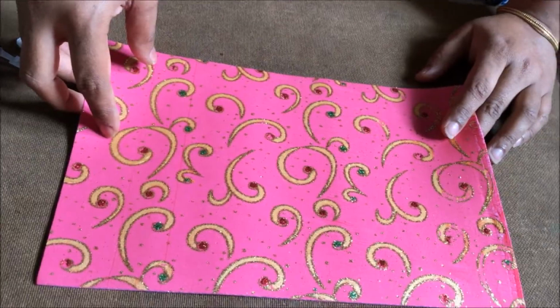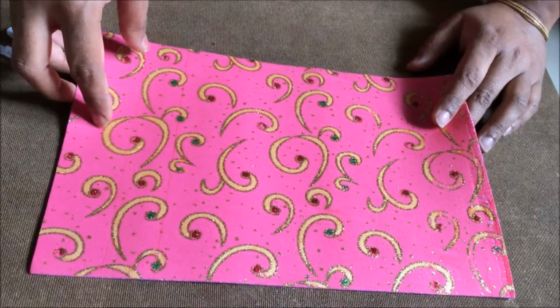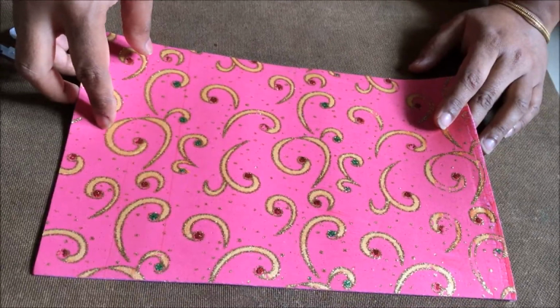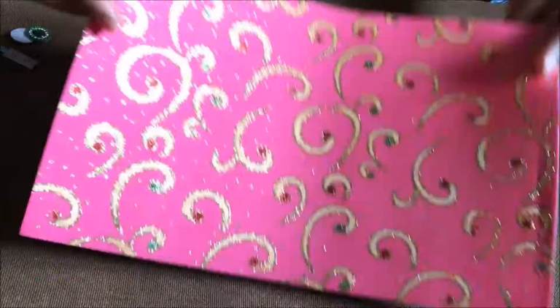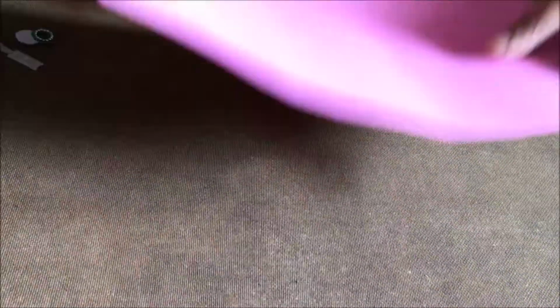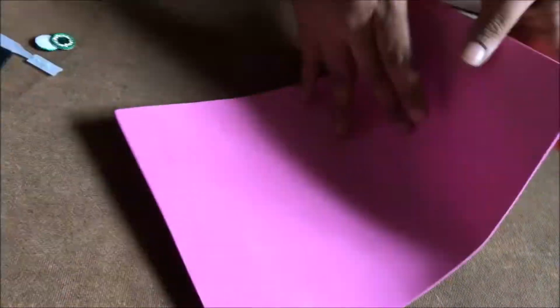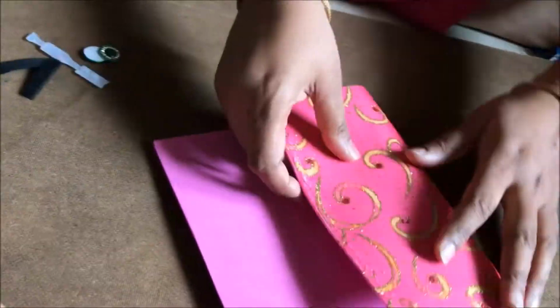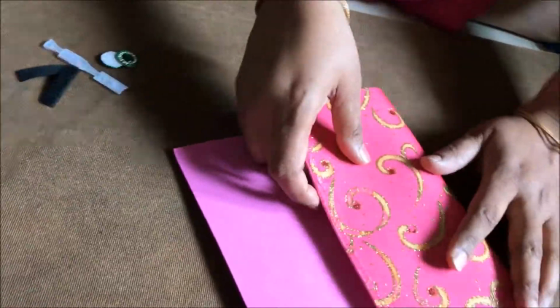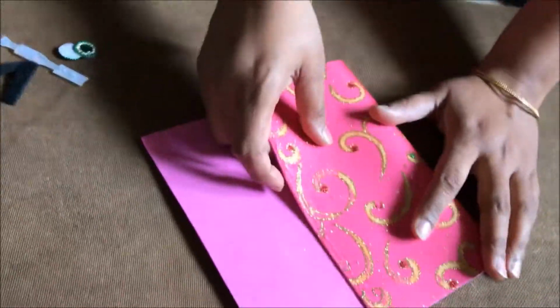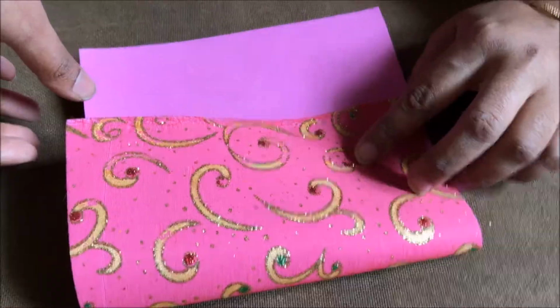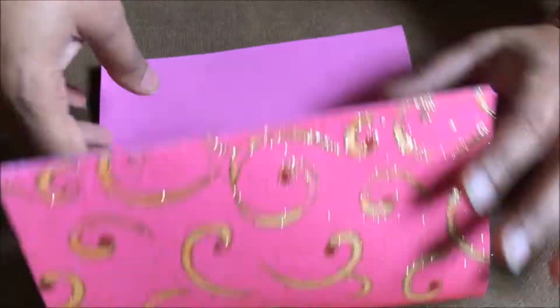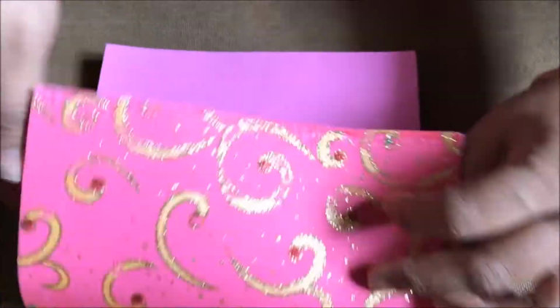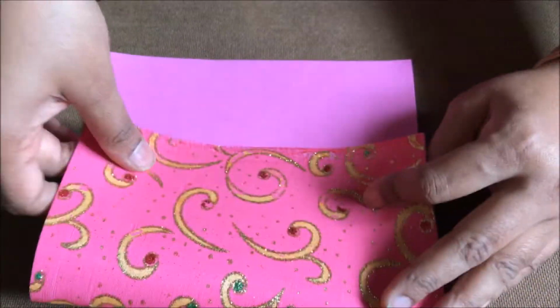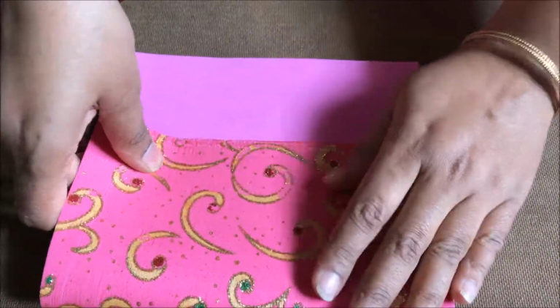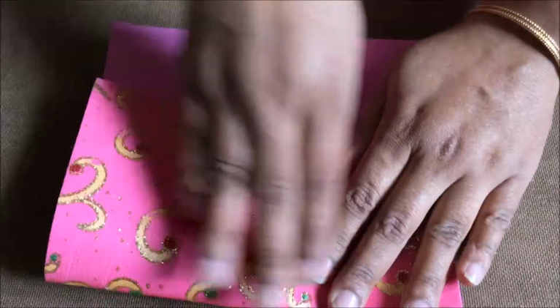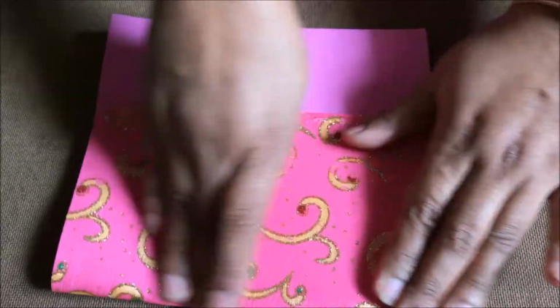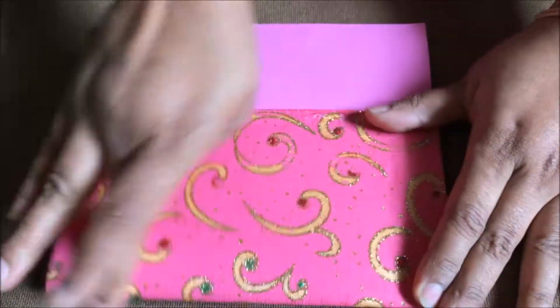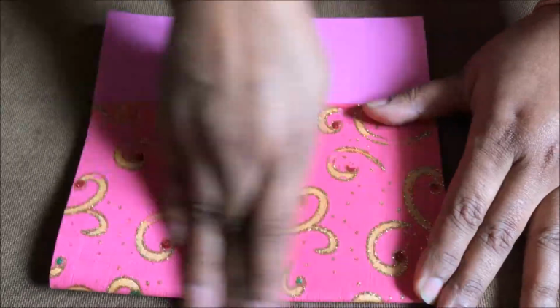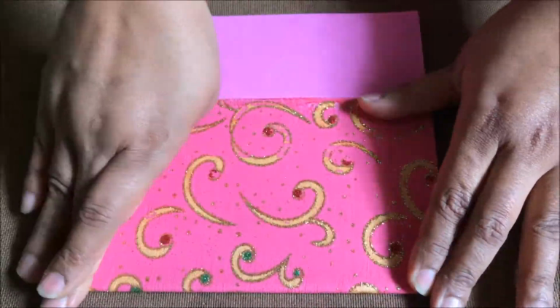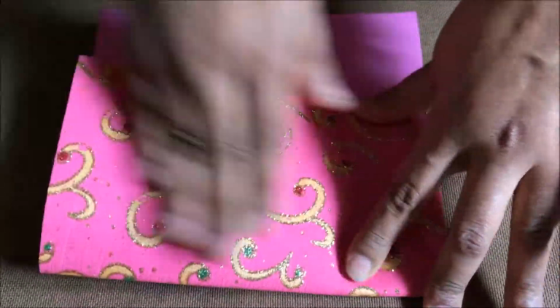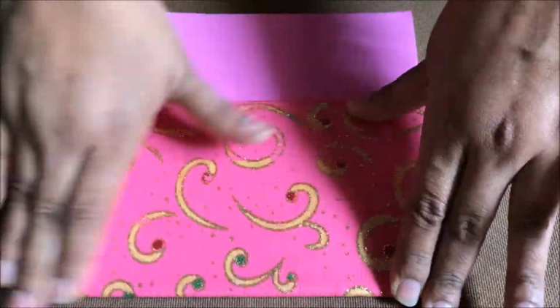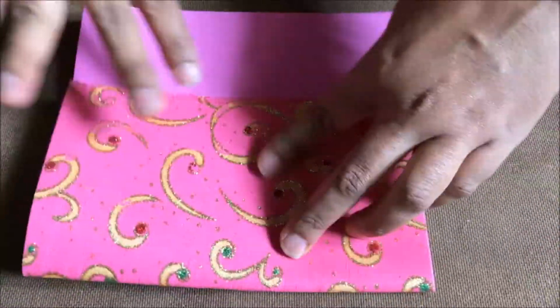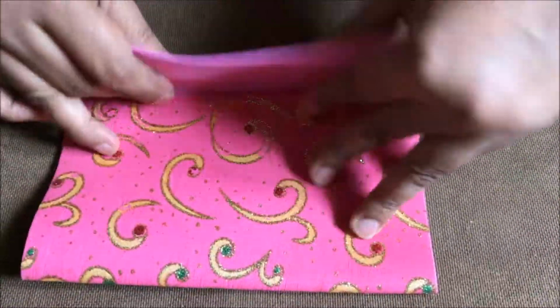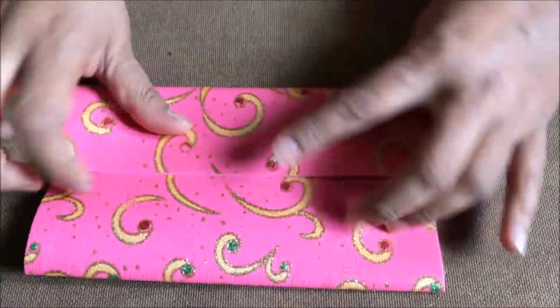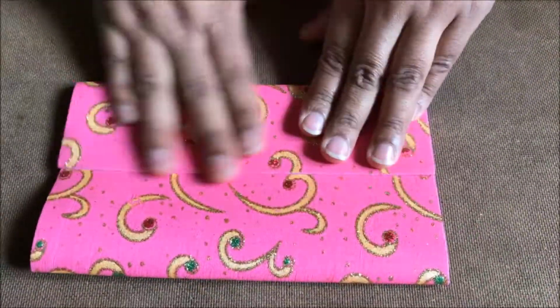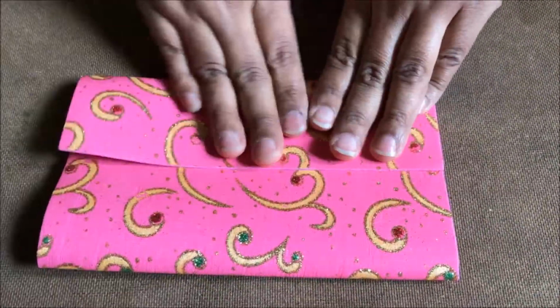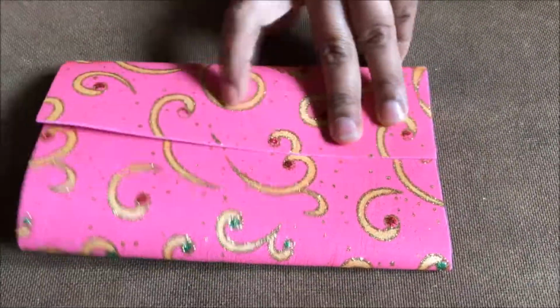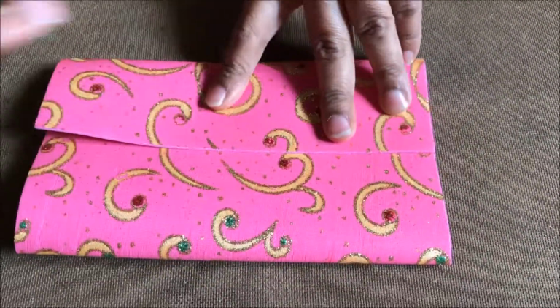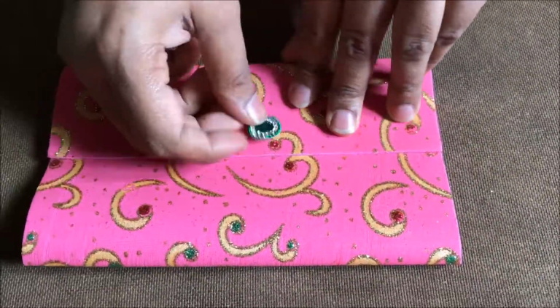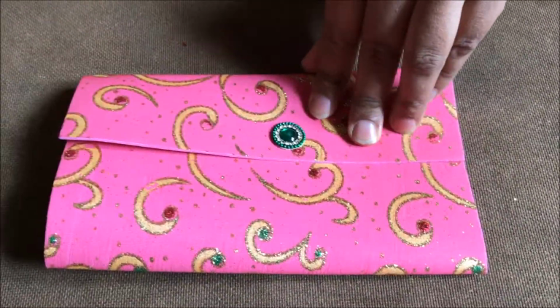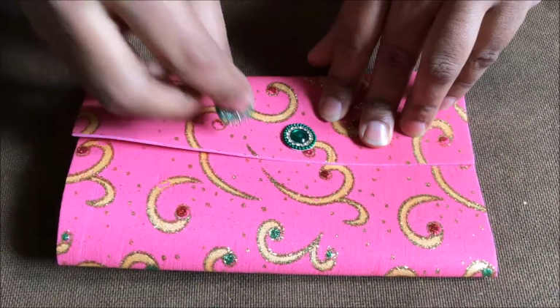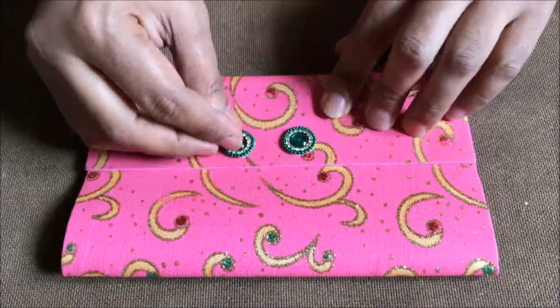Now I am taking the designer sheet. I am just going to fold it into three folds — two bigger folds and one smaller fold. That's how I am going to fold it.